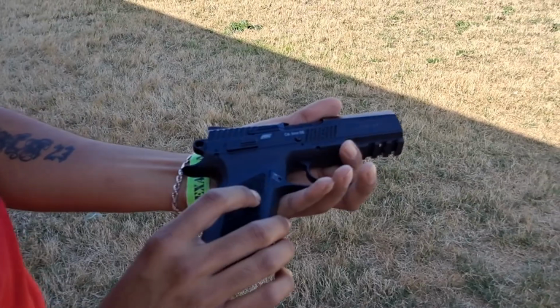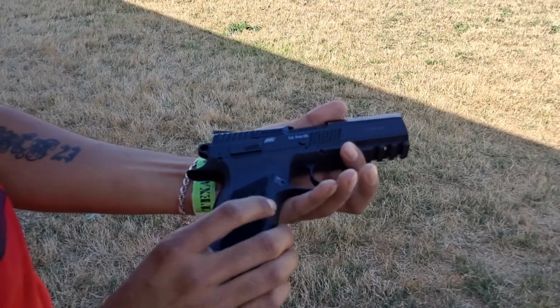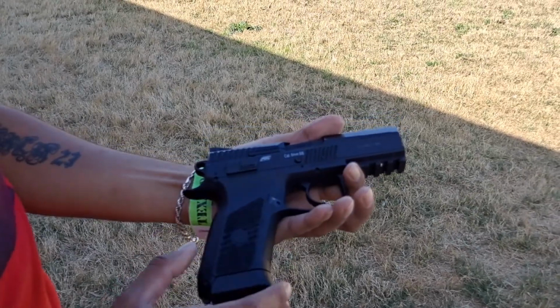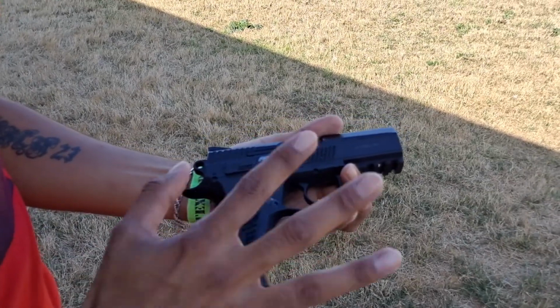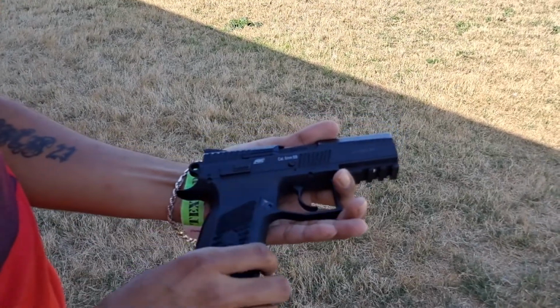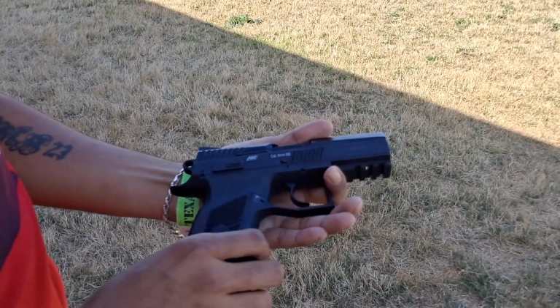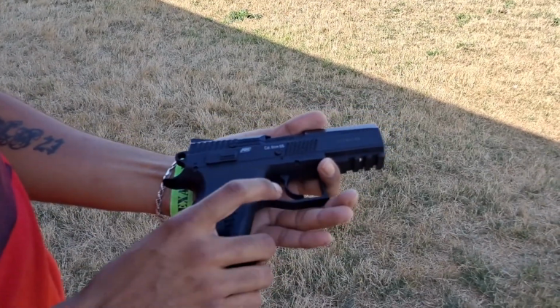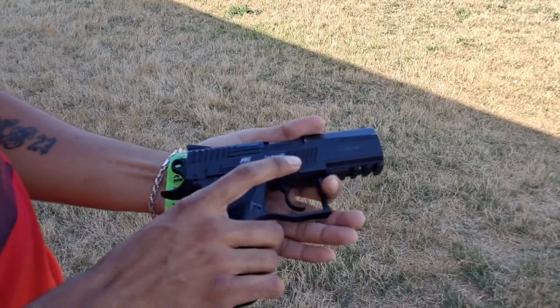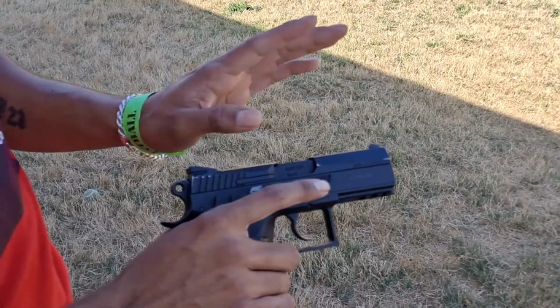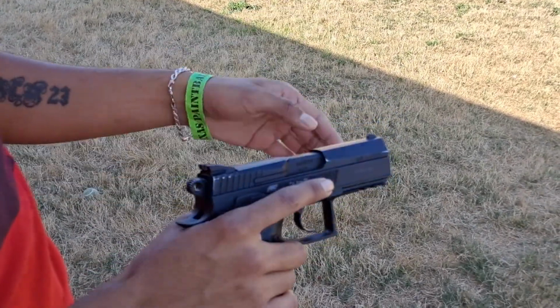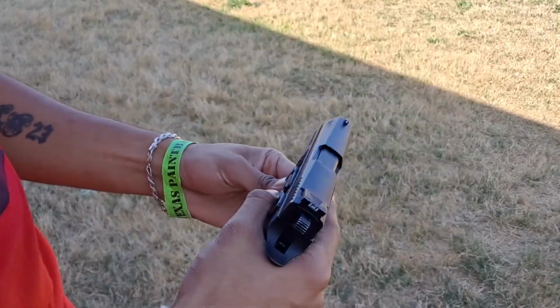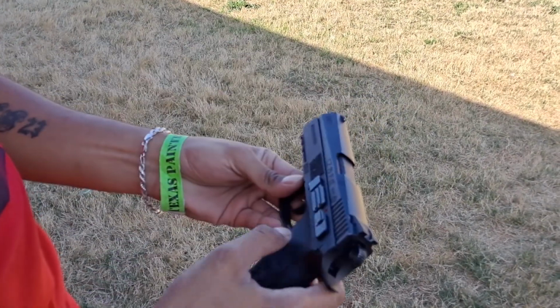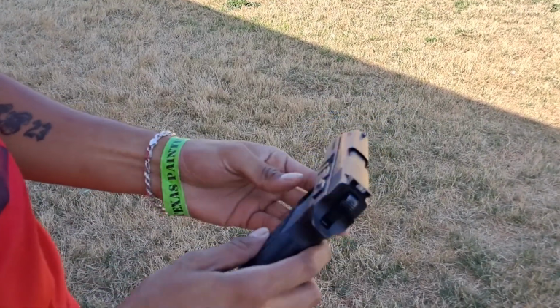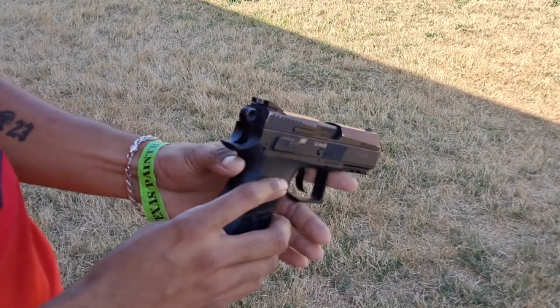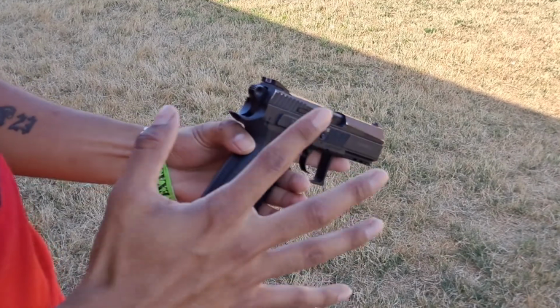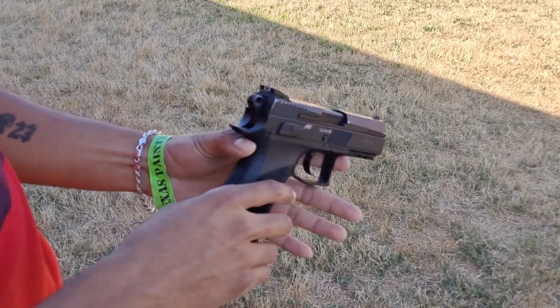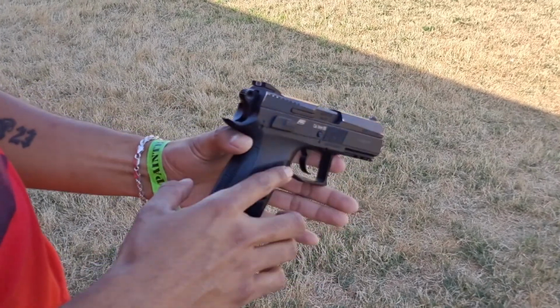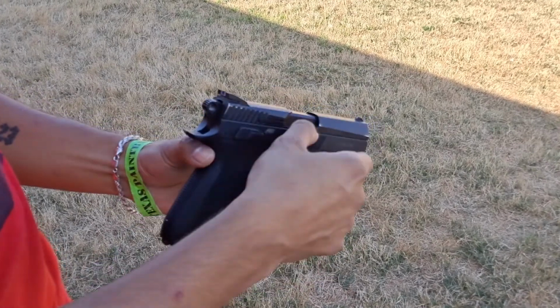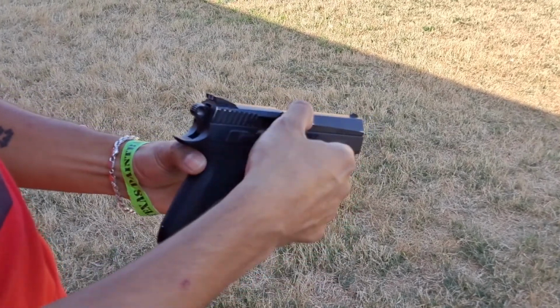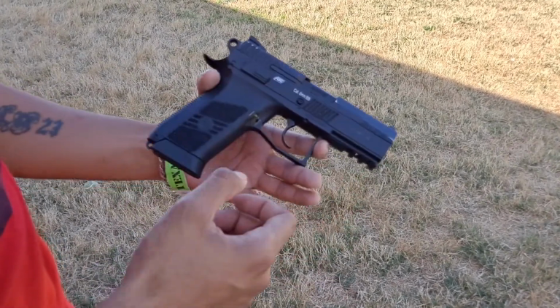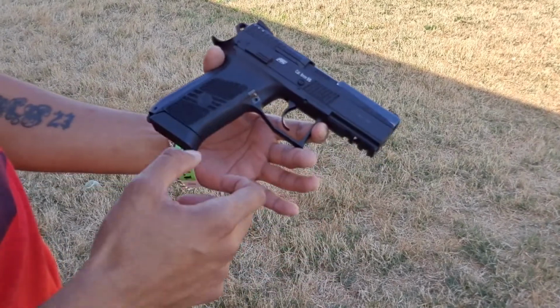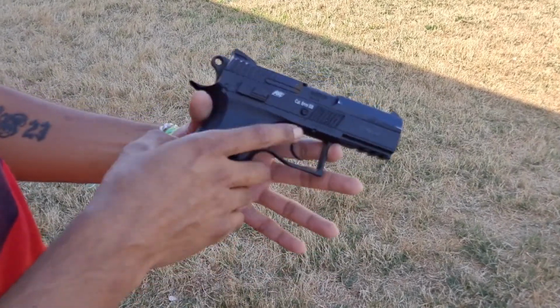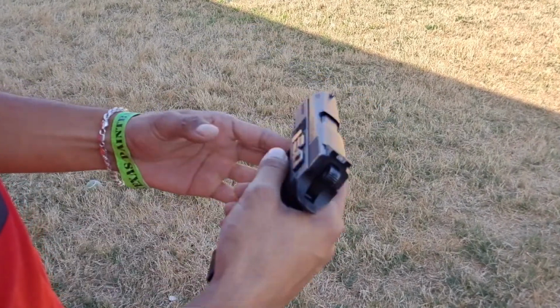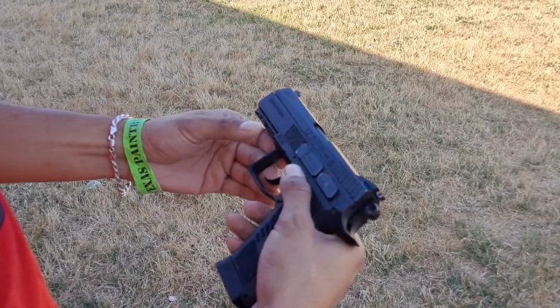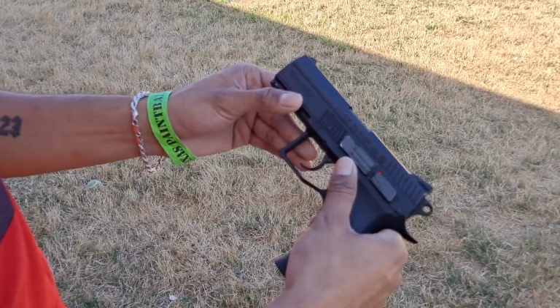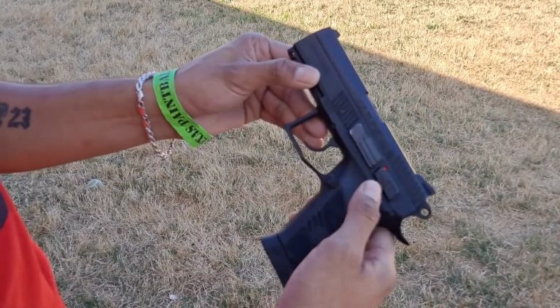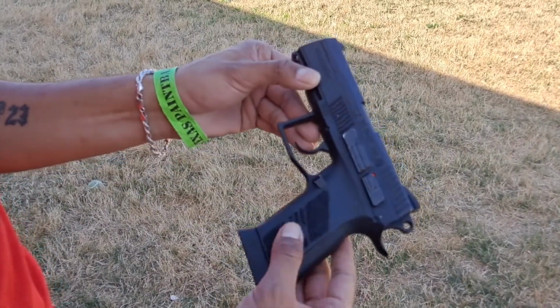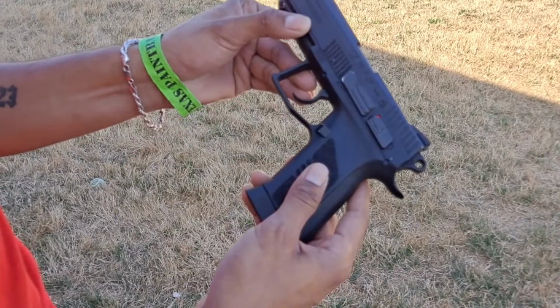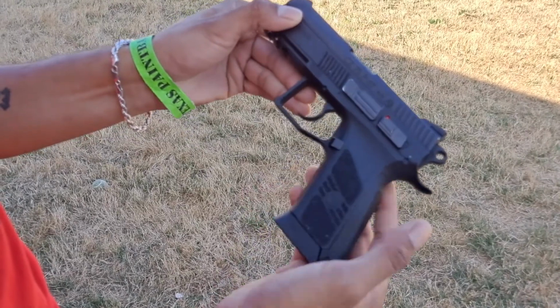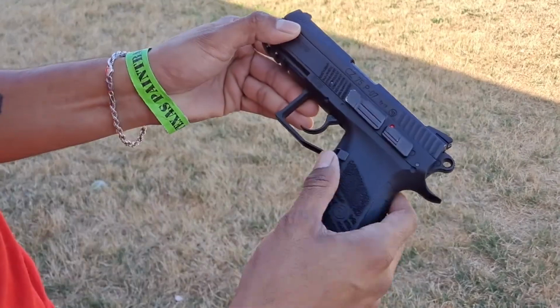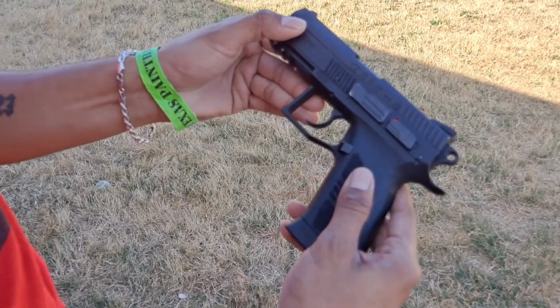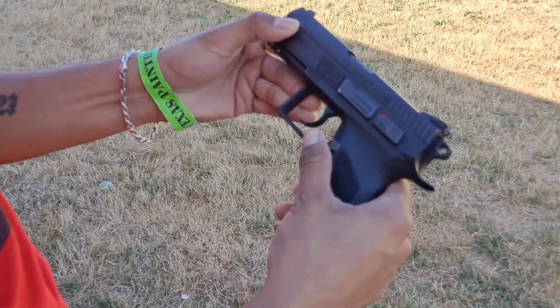Past 50 feet, the BBs do start kind of going off to the sides, but within 50 feet you should be fine. So the accuracy is pretty good, as you guys can see, and the pistol is built really well.